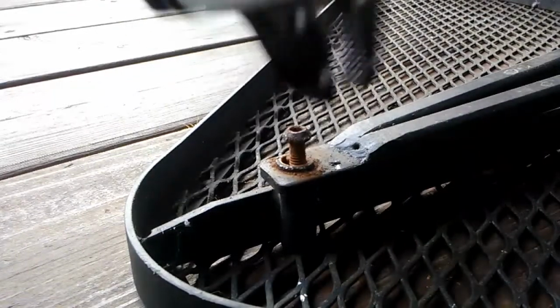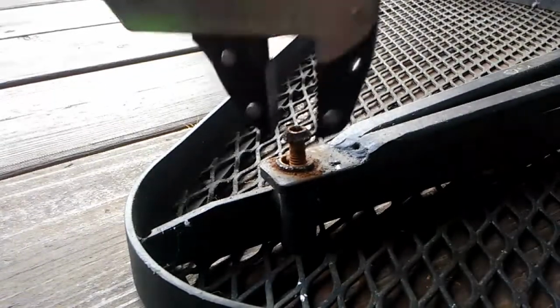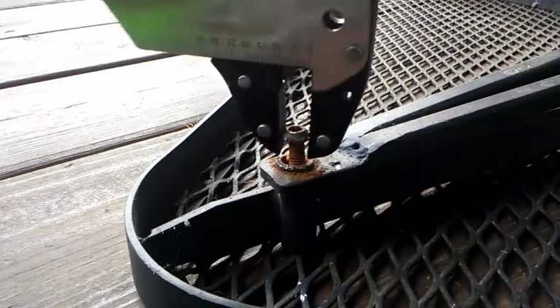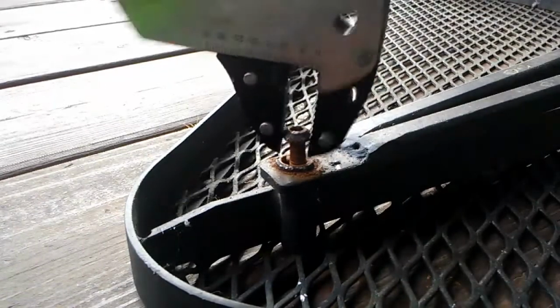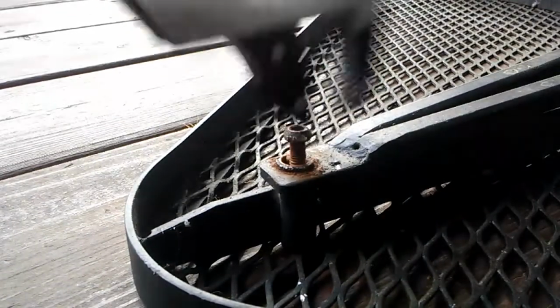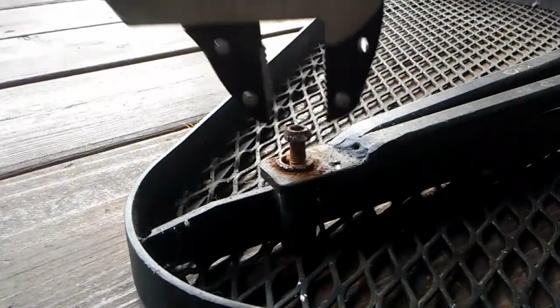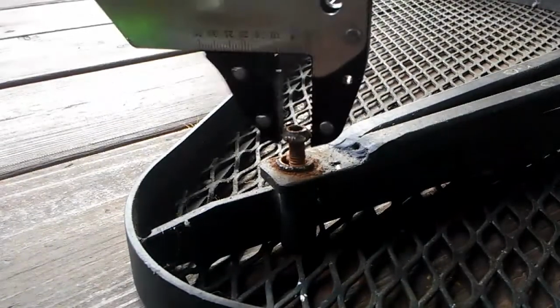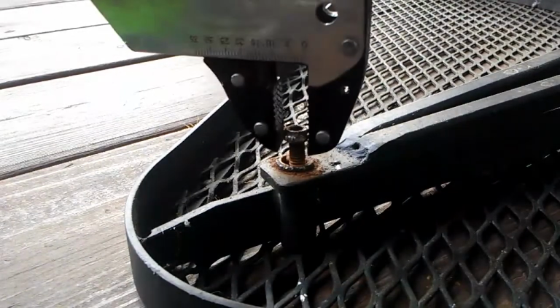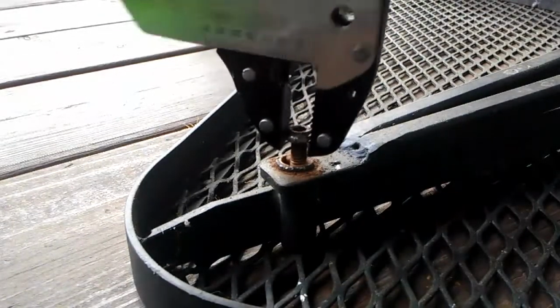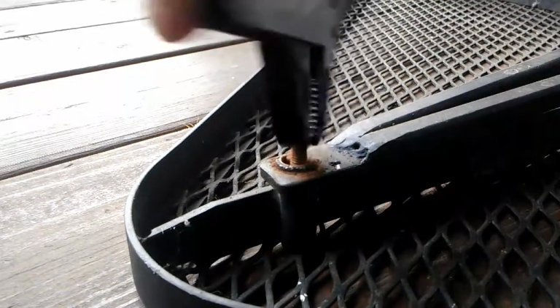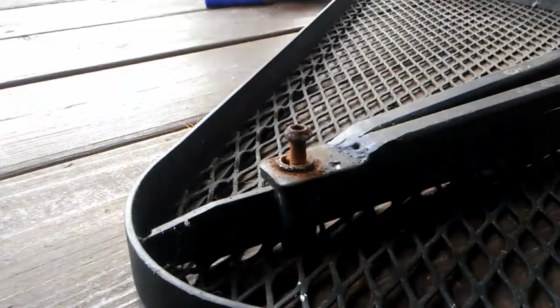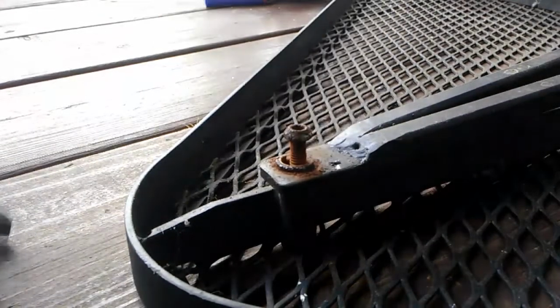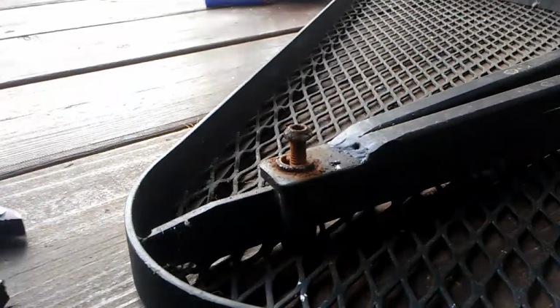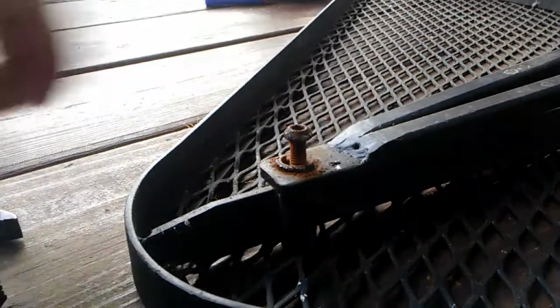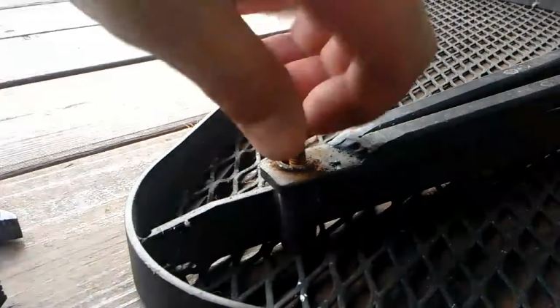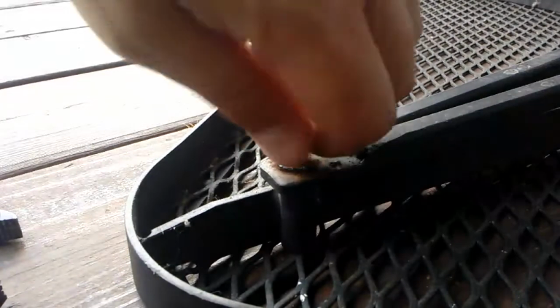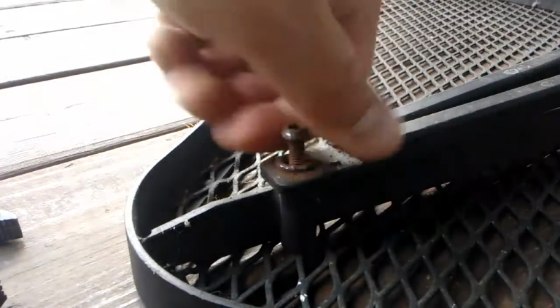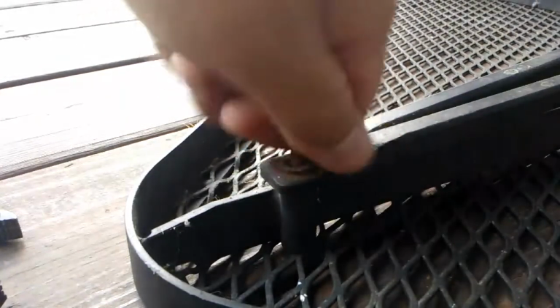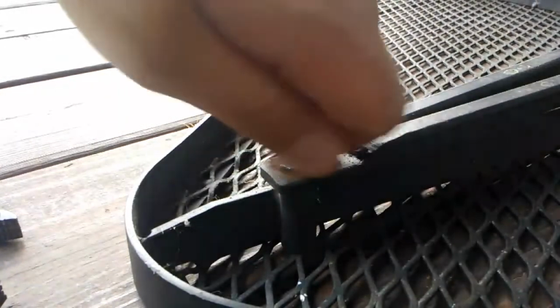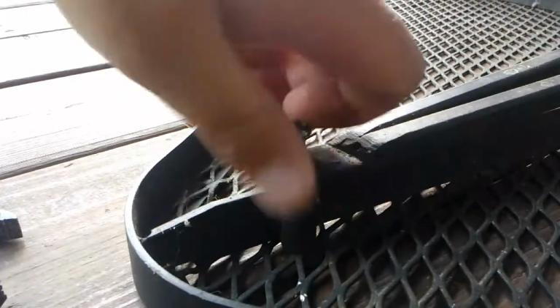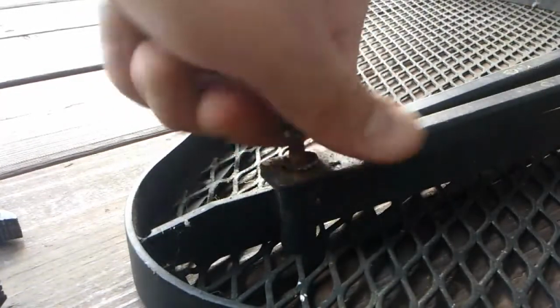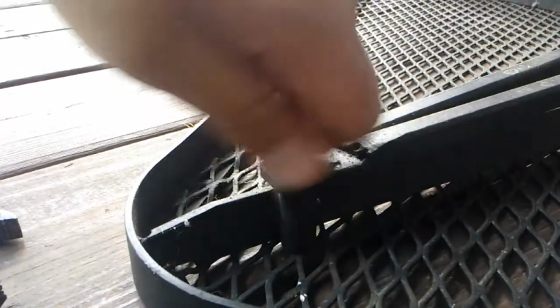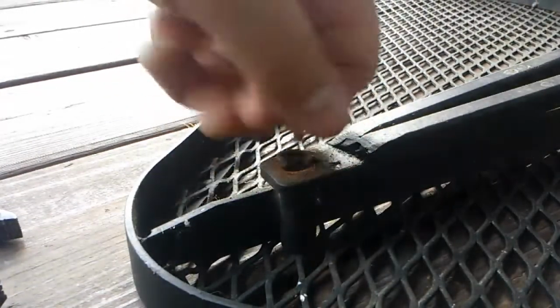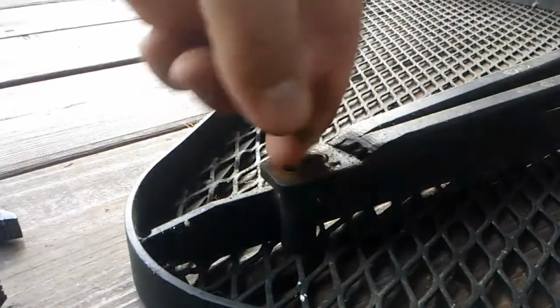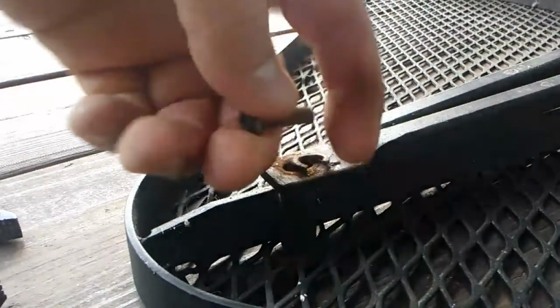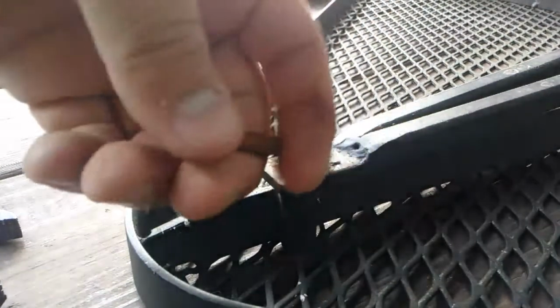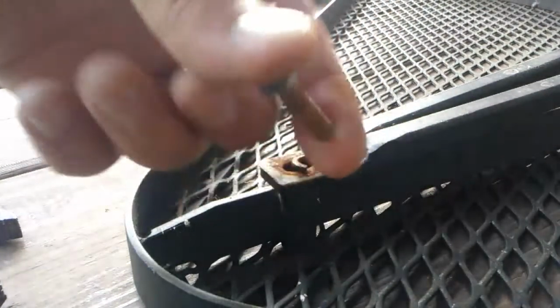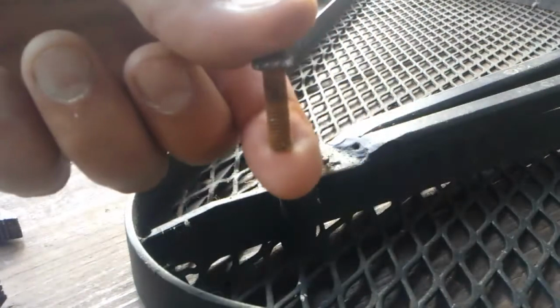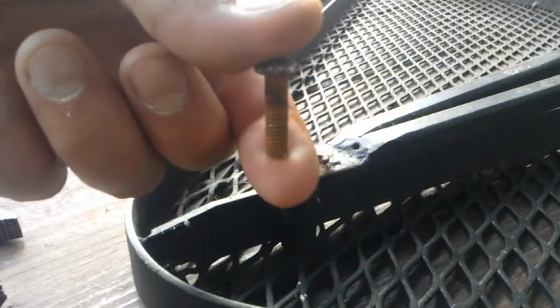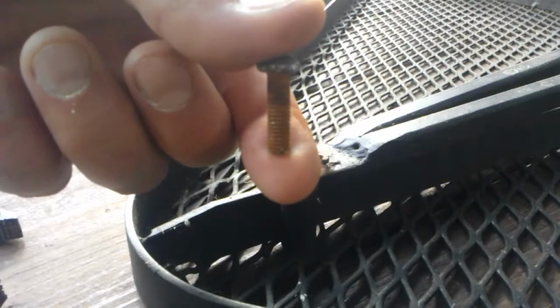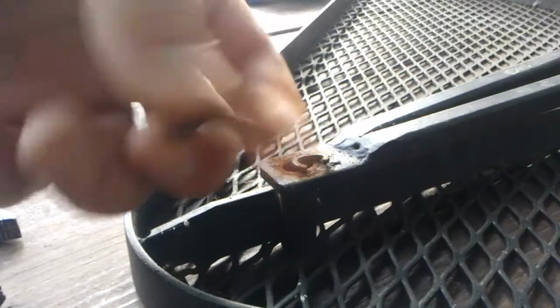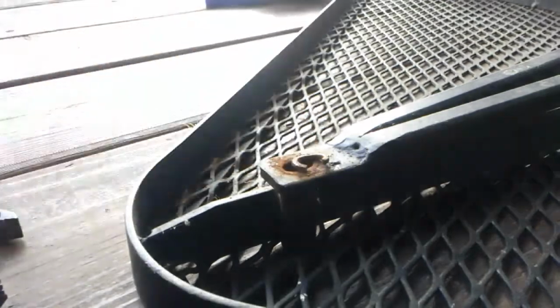So if you've got some light duty work to do around the house, these Cobalt pliers are perfect. If you've got something more heavy duty in mind, I think a professional grade set would be better.